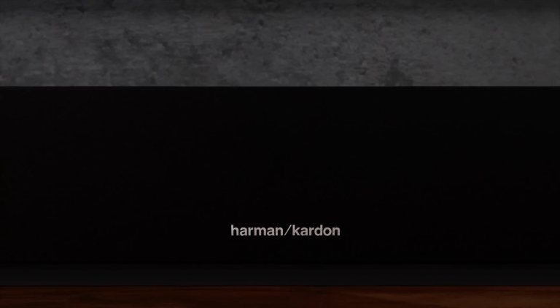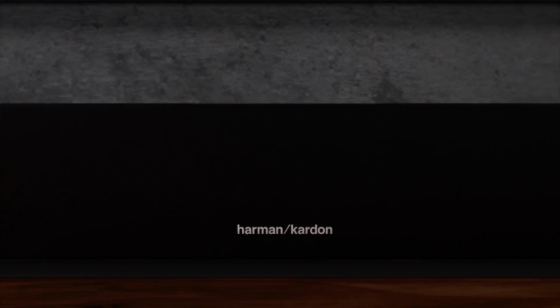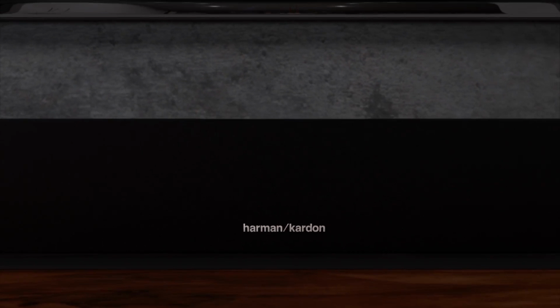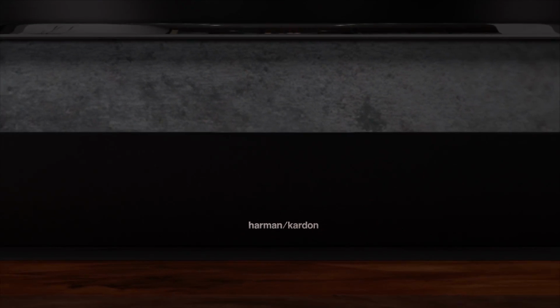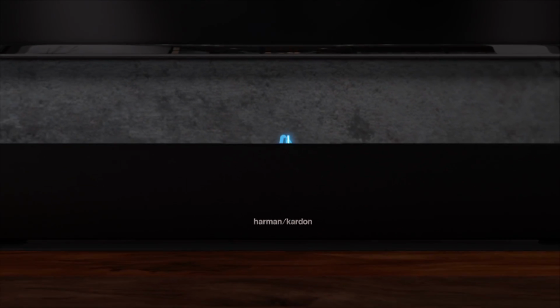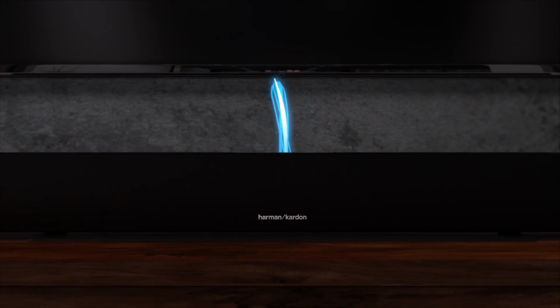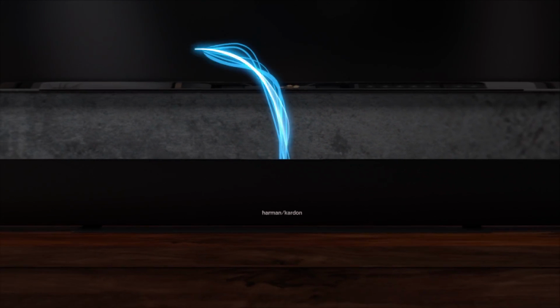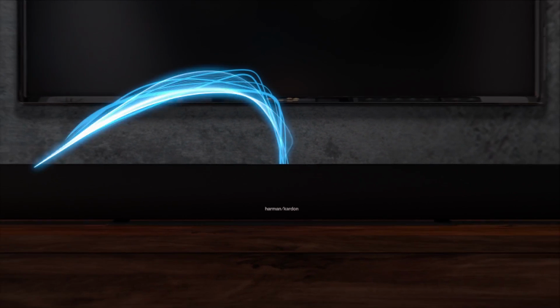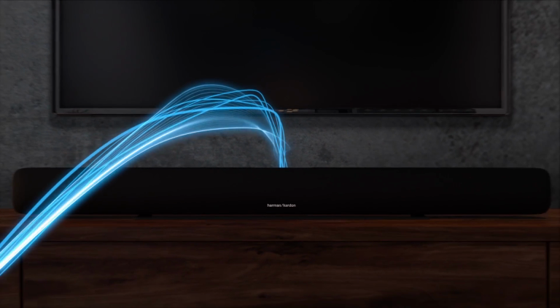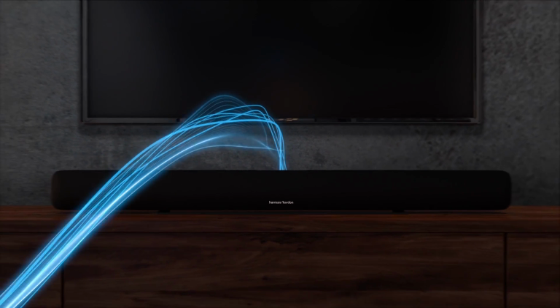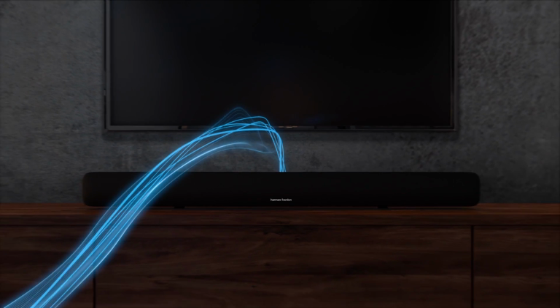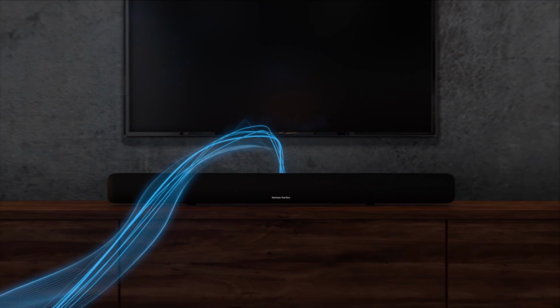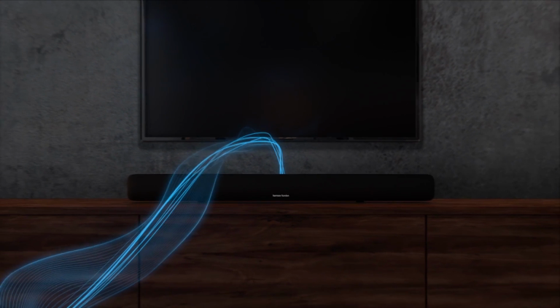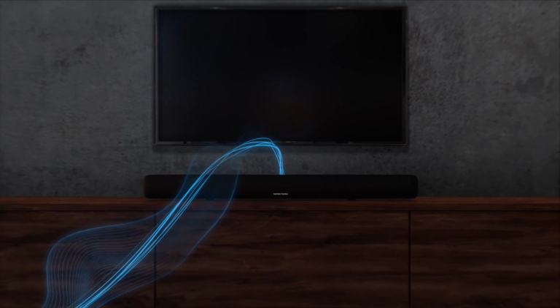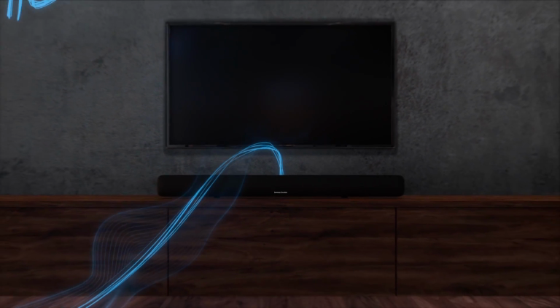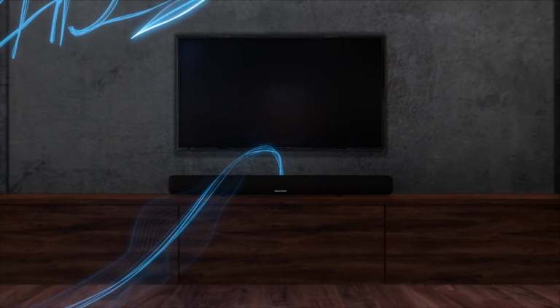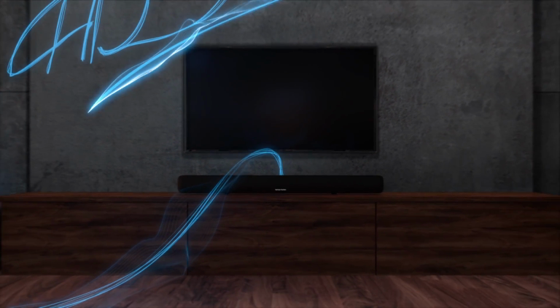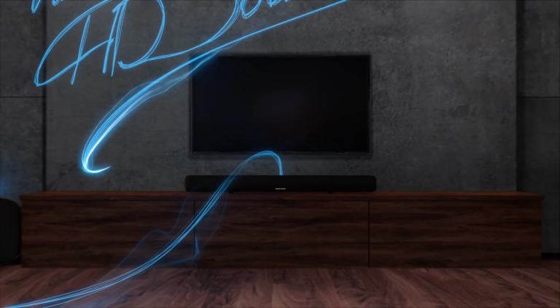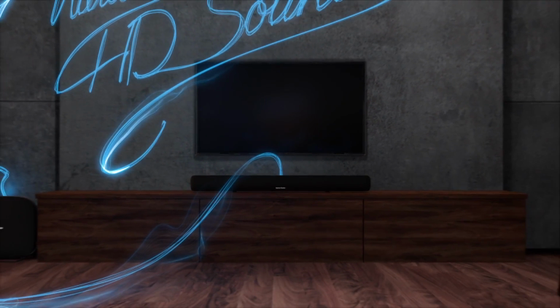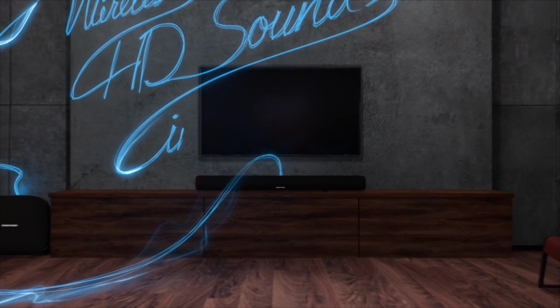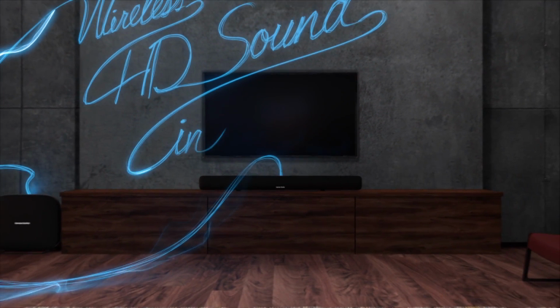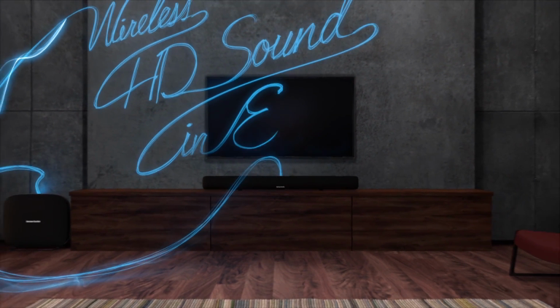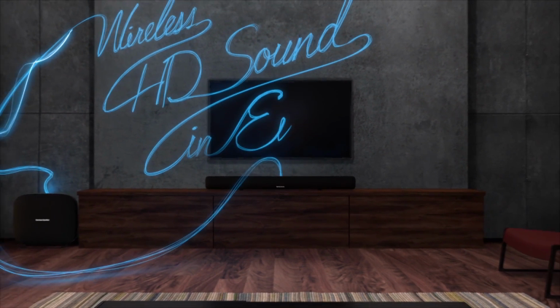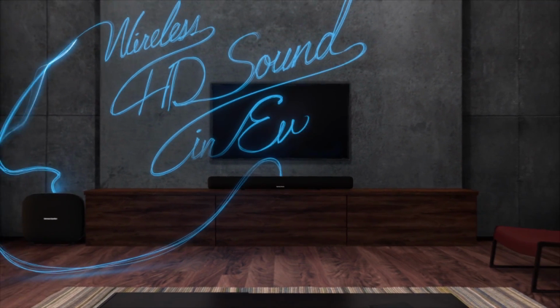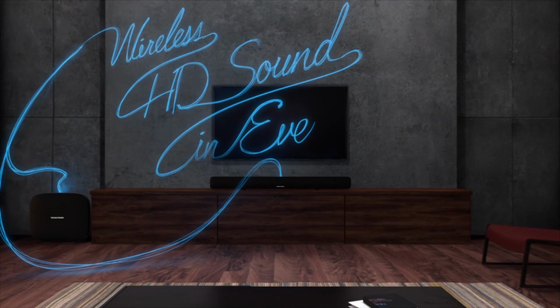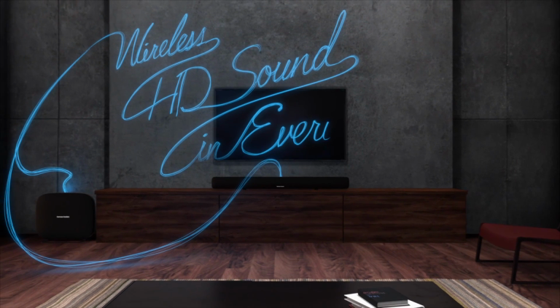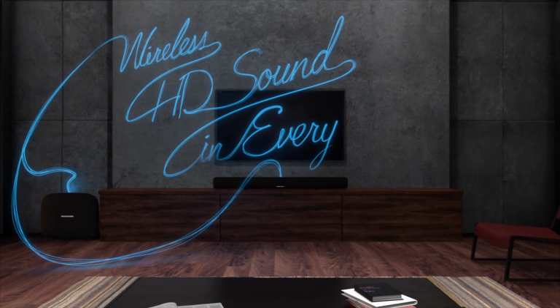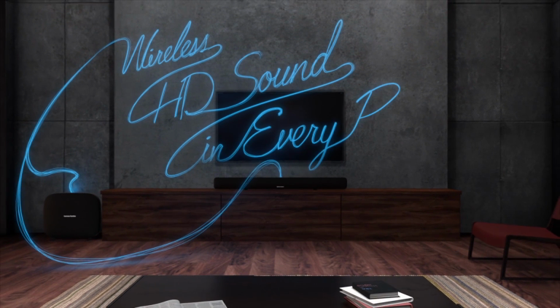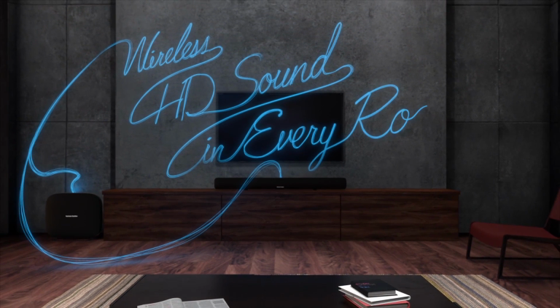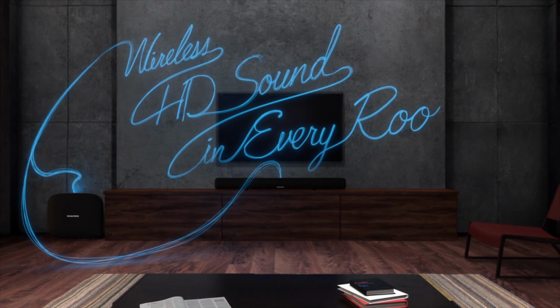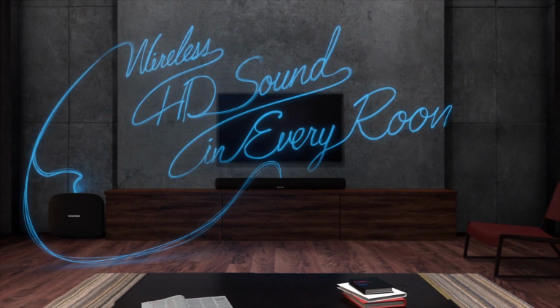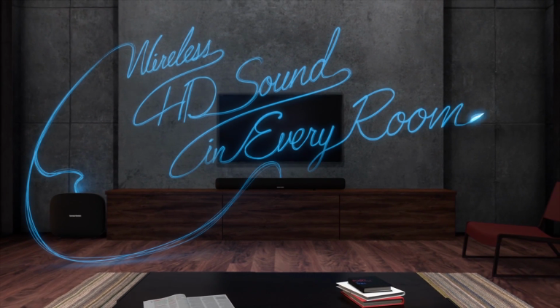The Harman Kardon Wireless HD Audio System delivers beautiful, high-definition sound throughout your home. Simply set up any wireless speaker with your Wi-Fi network and take your music from room to room.